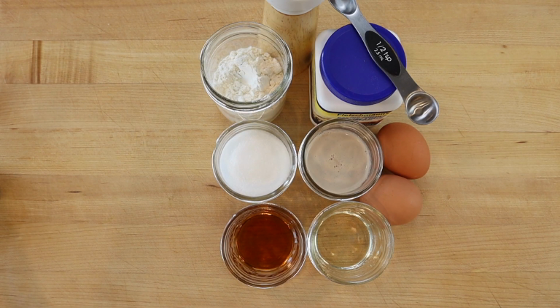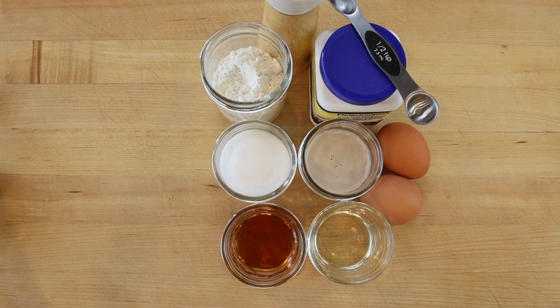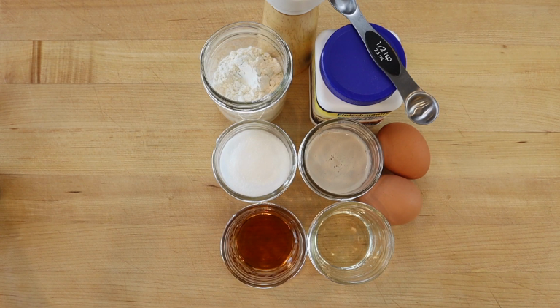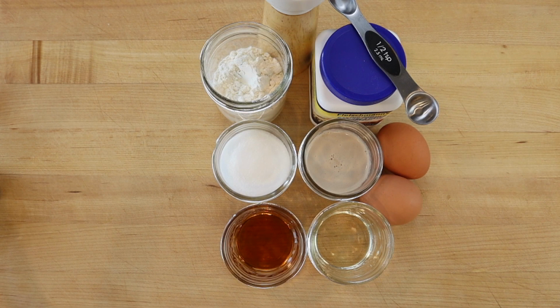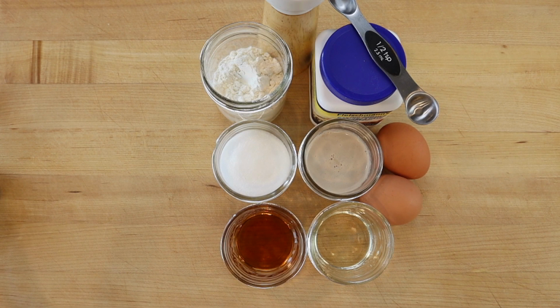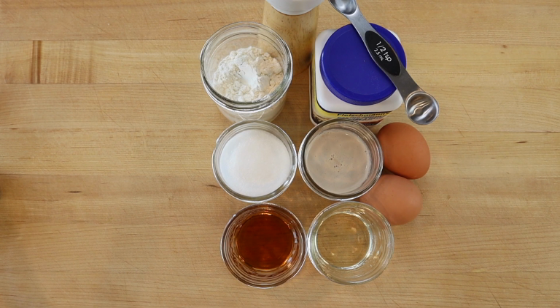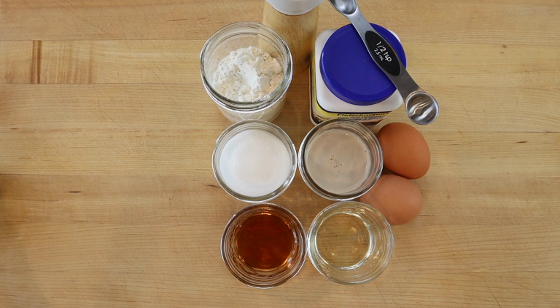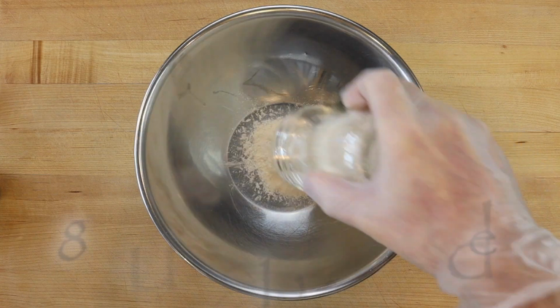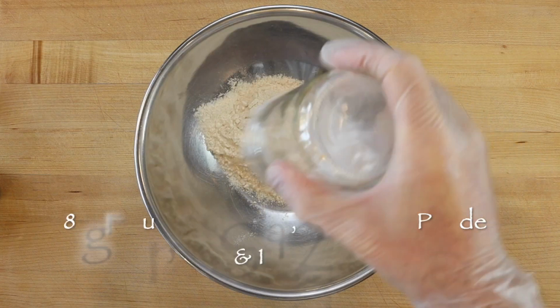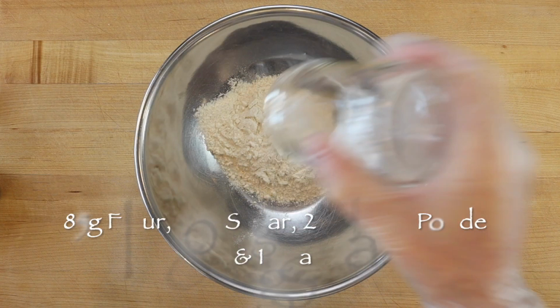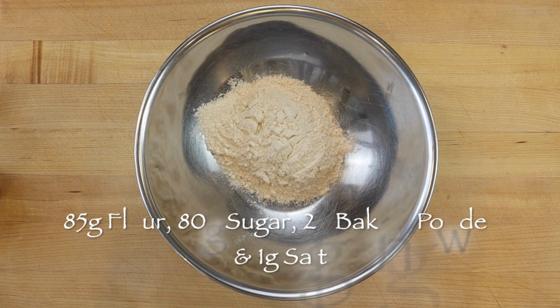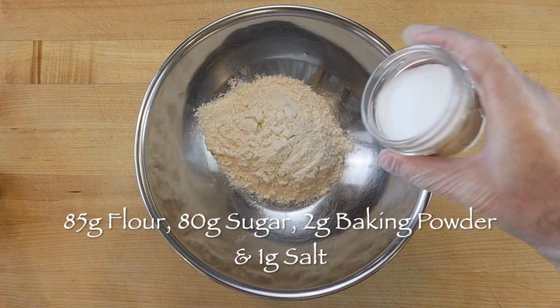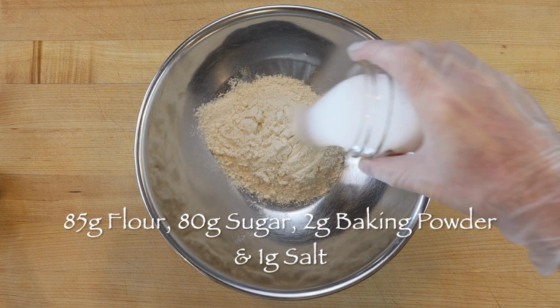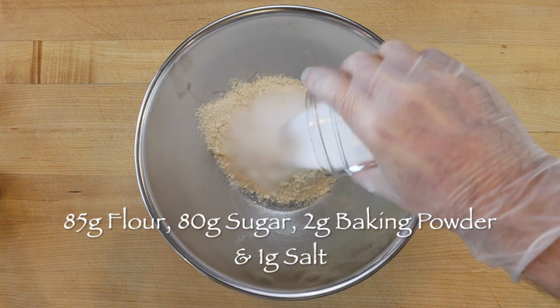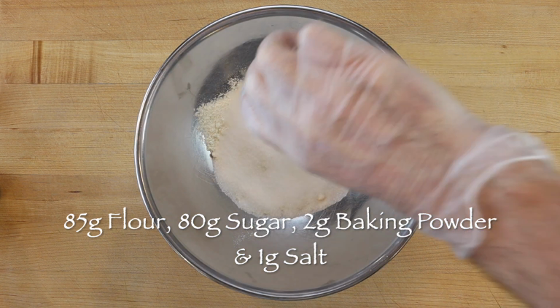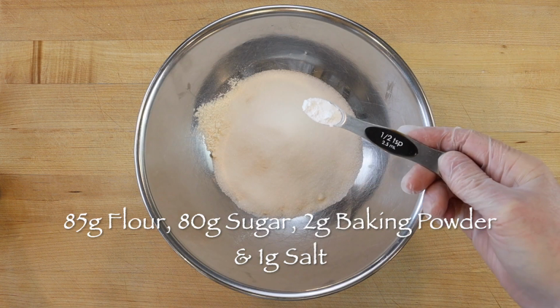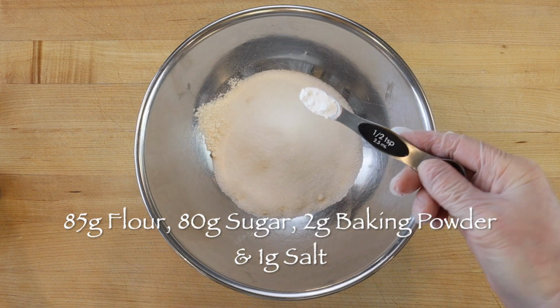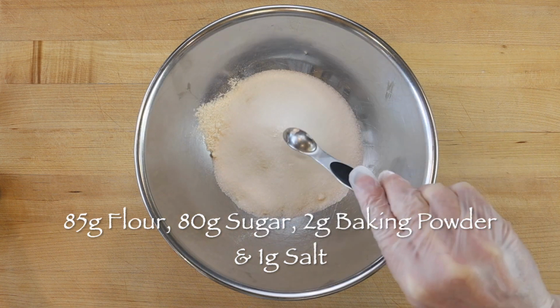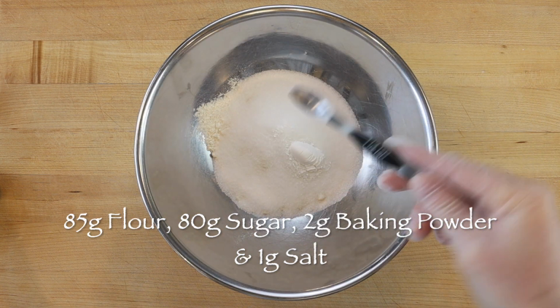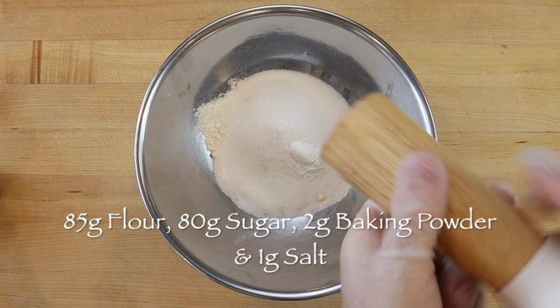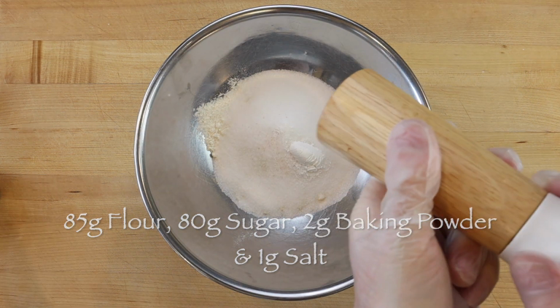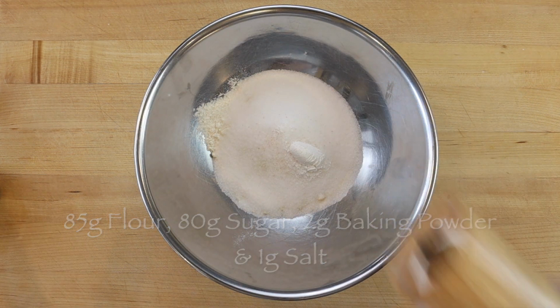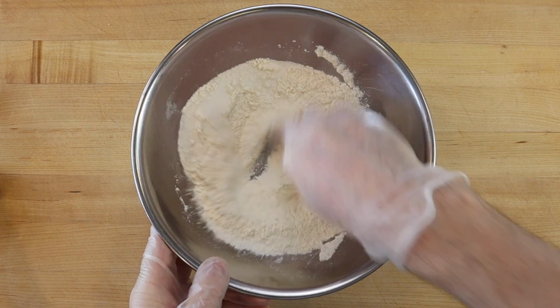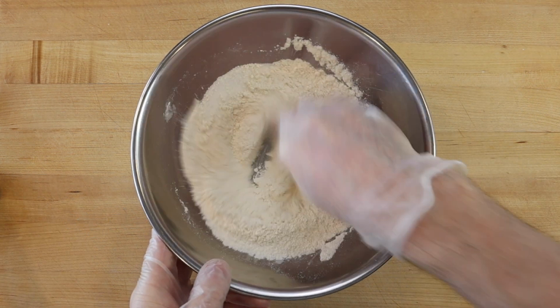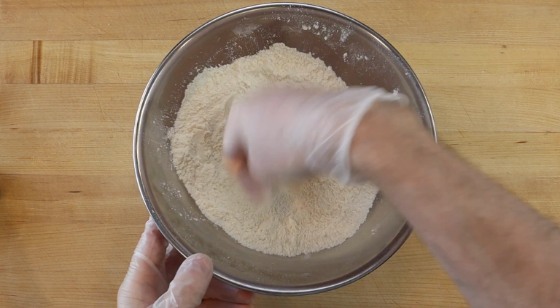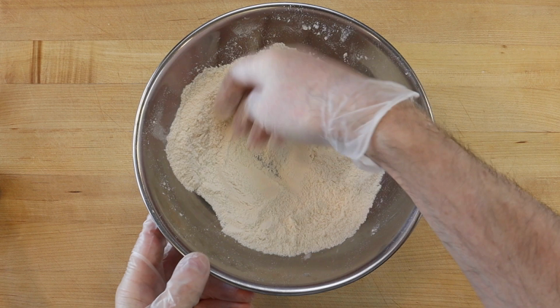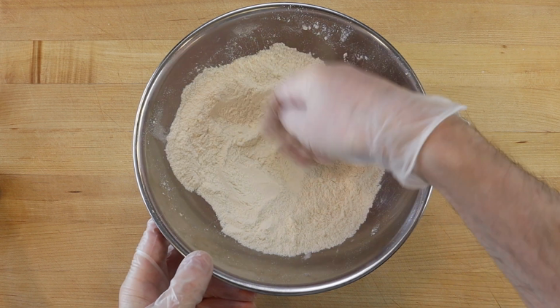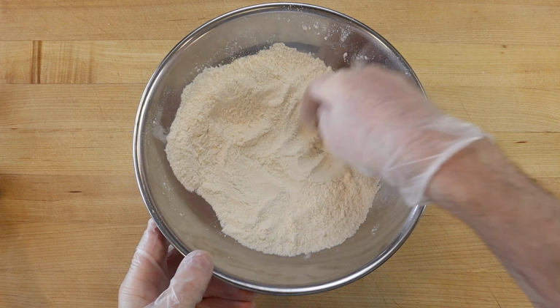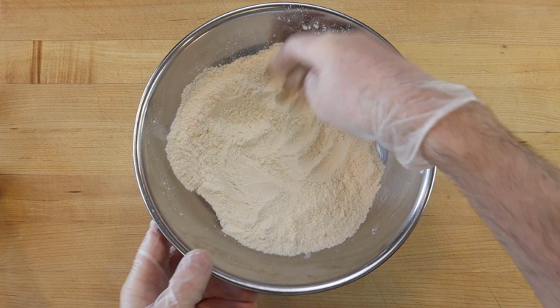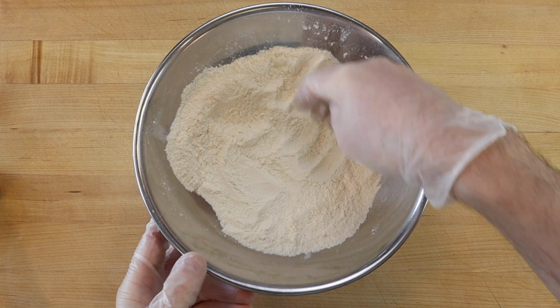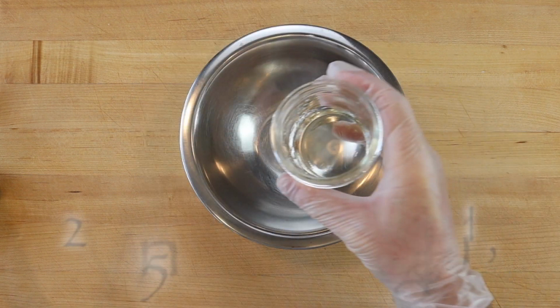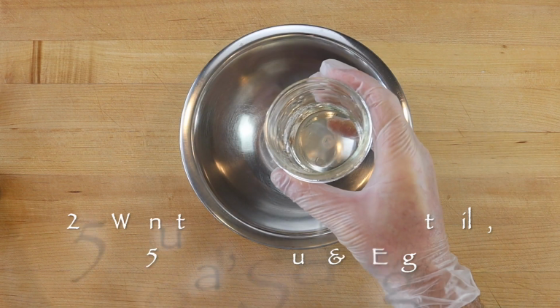Then for the batter, scale the dry and wet ingredients separately. For the dry, mix 85 grams flour, 80 grams sugar, 2 grams baking powder, and a gram of salt, leaving a little well in the center for the wet ingredients.